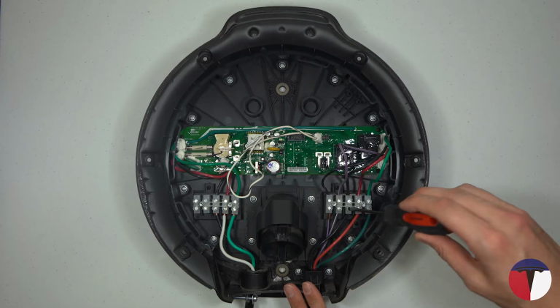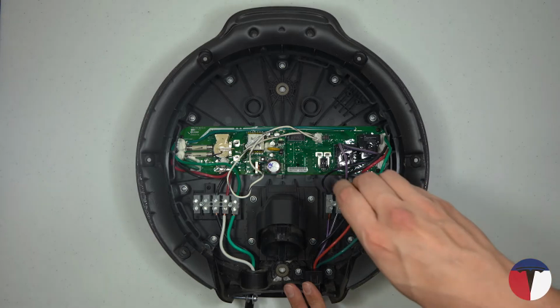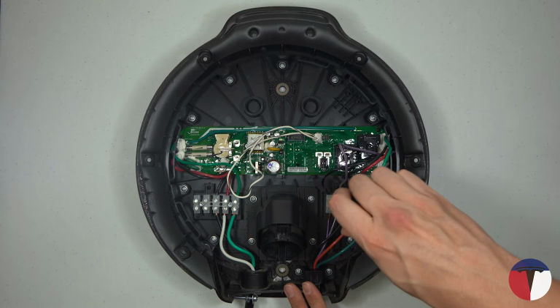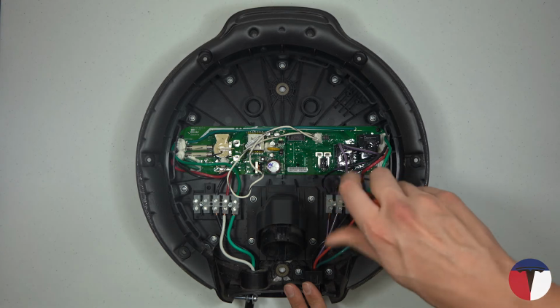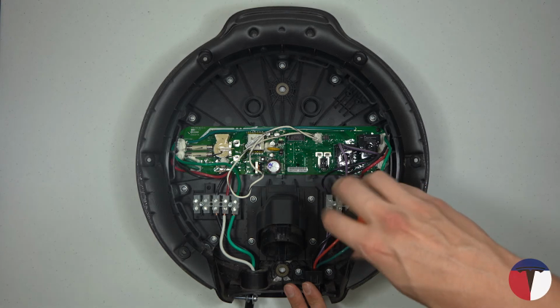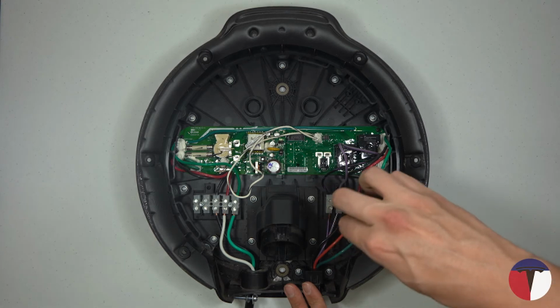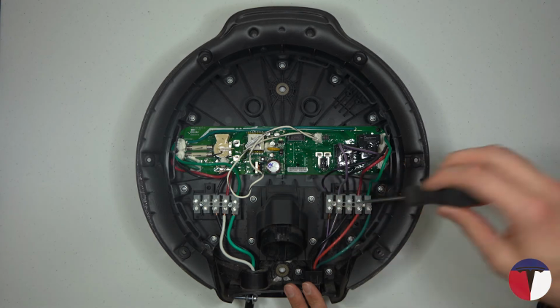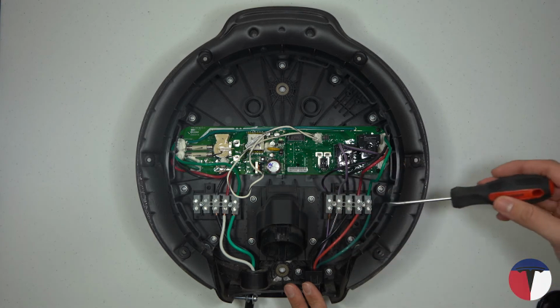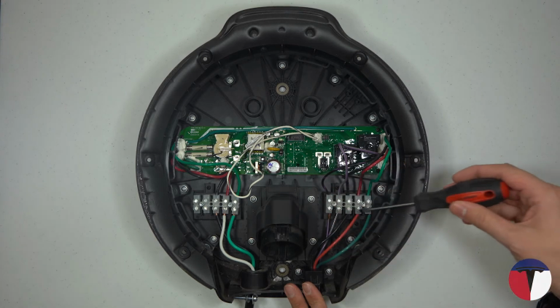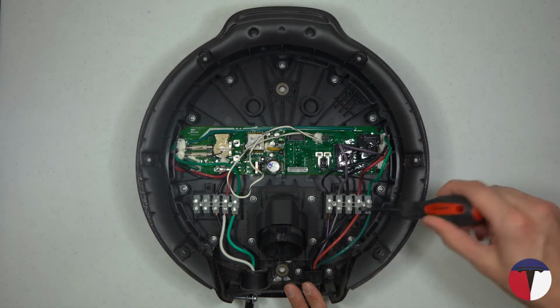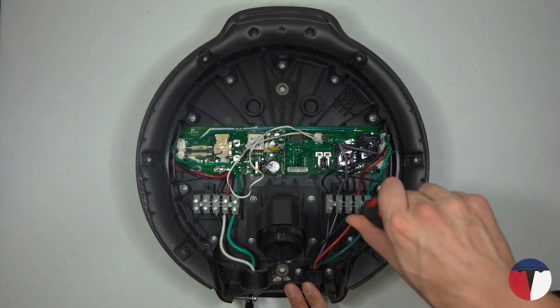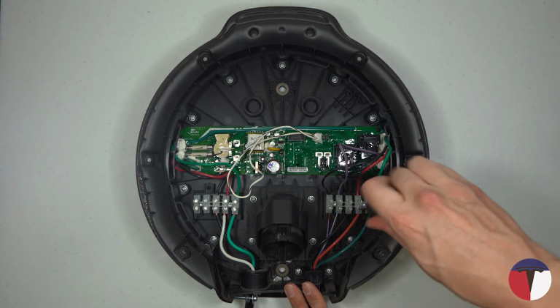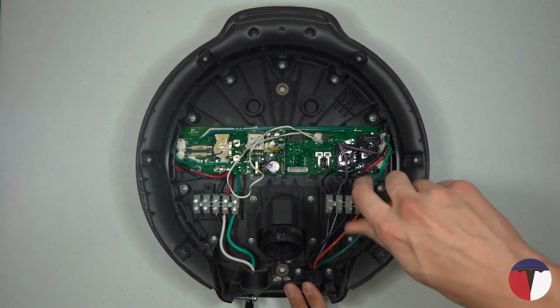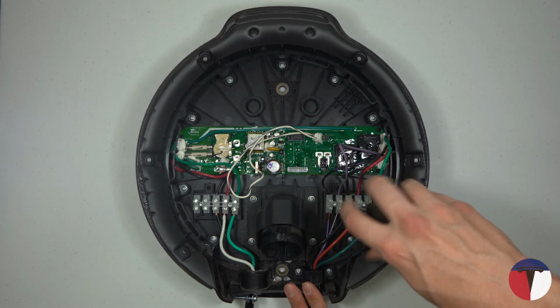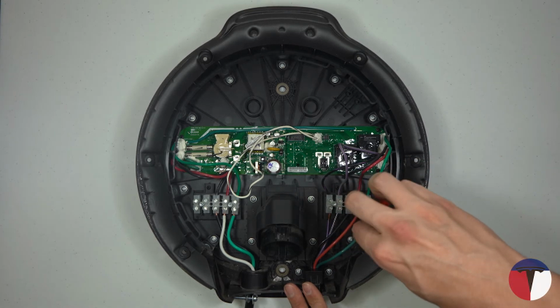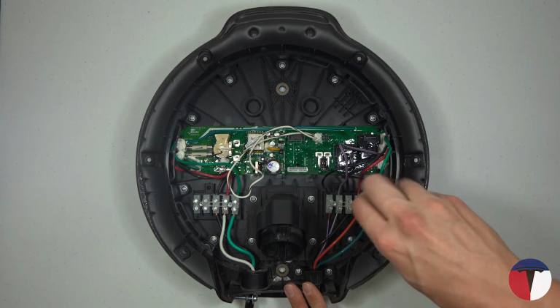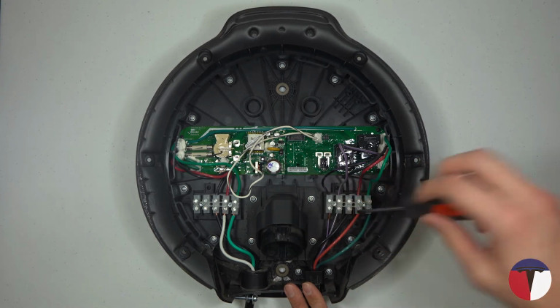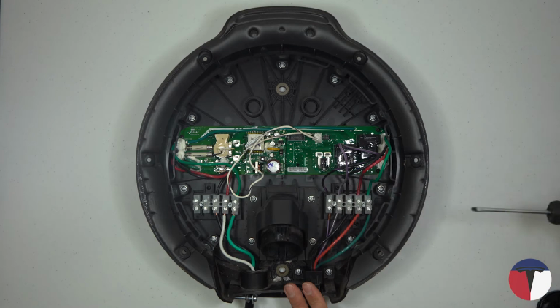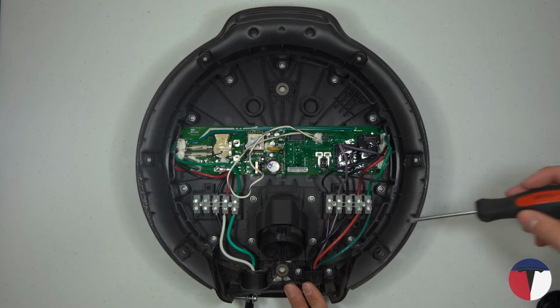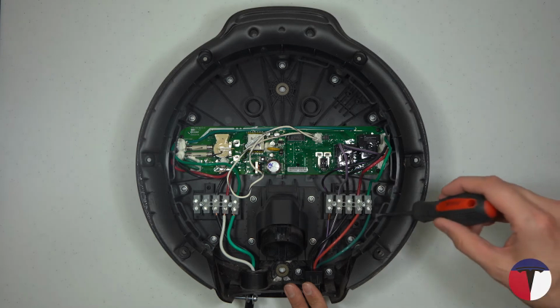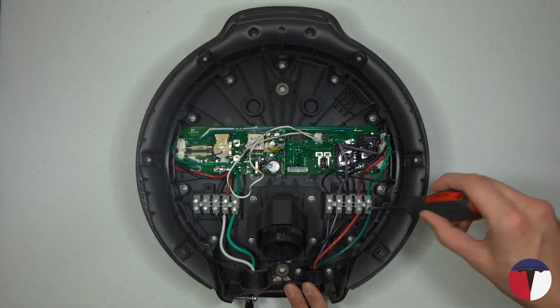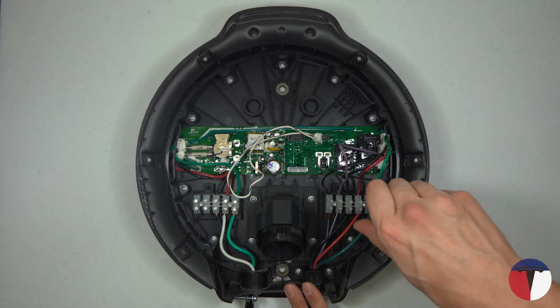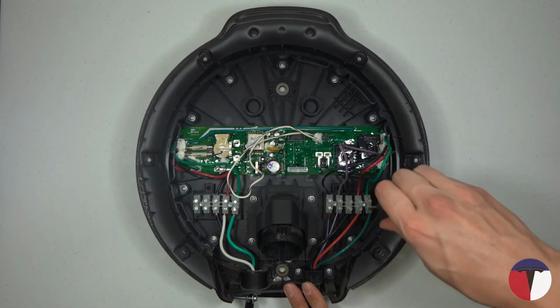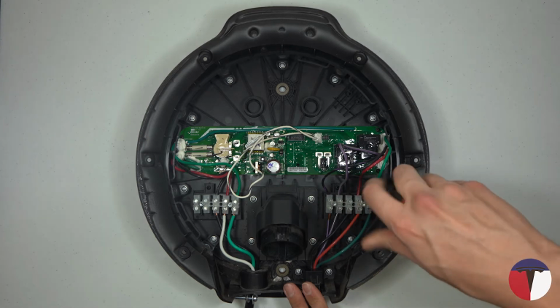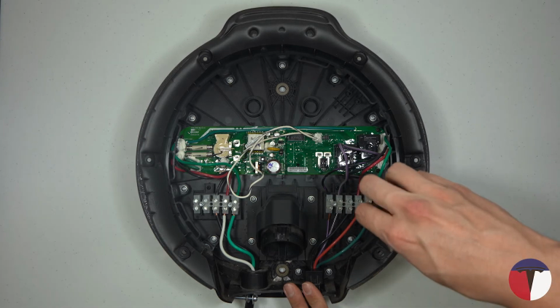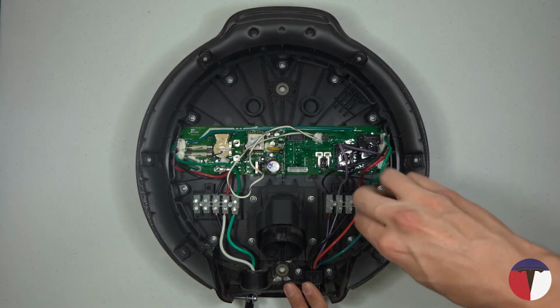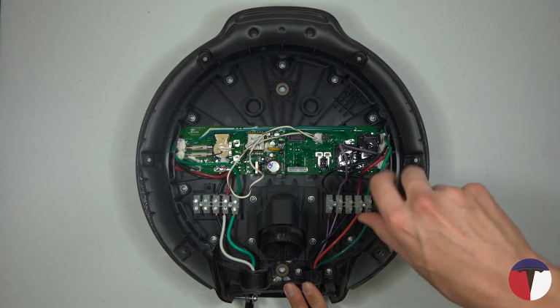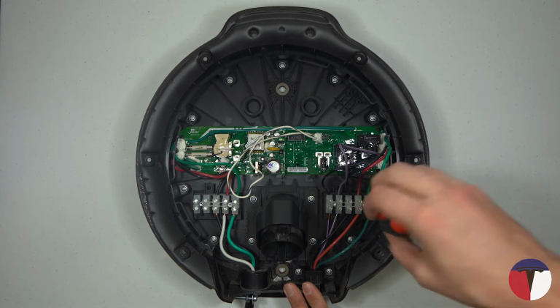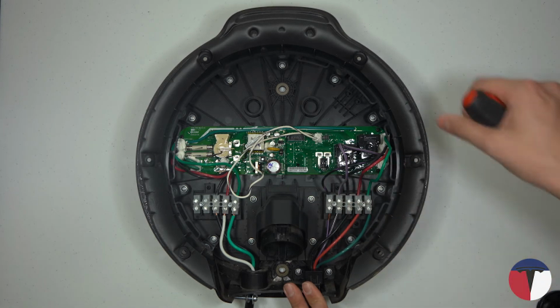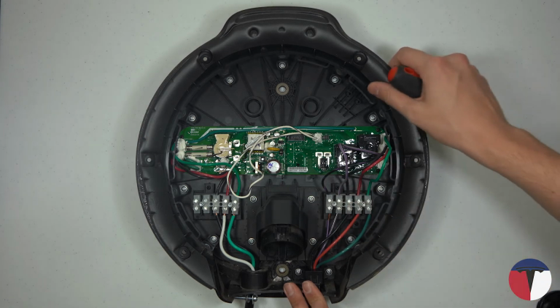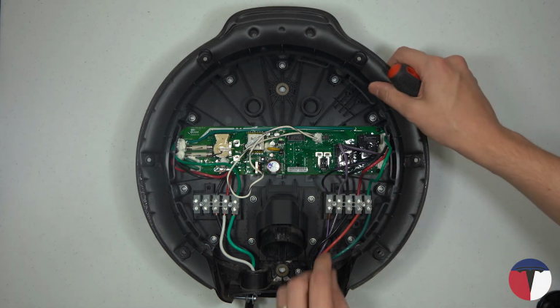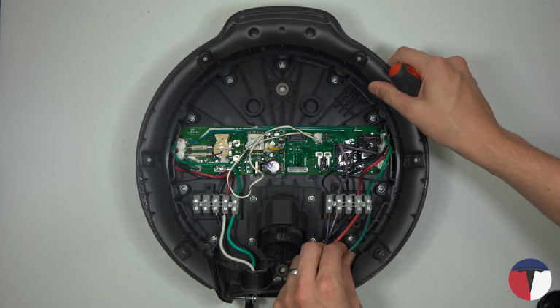Before continuing, please note that you'll be working with live electricity, so please do not attempt this repair if you are not qualified to do so. I am NOT responsible if you injure yourself or your property by following these instructions.